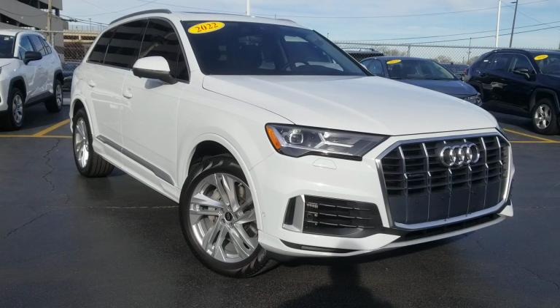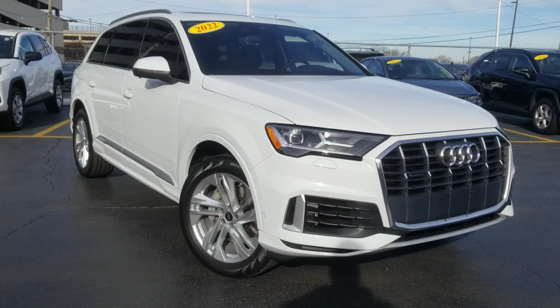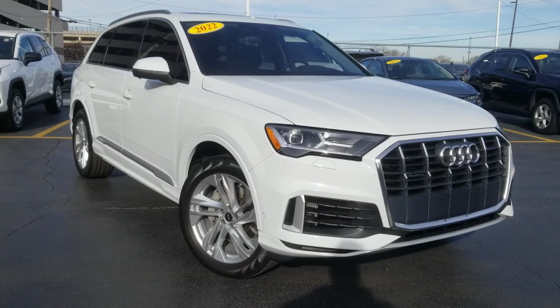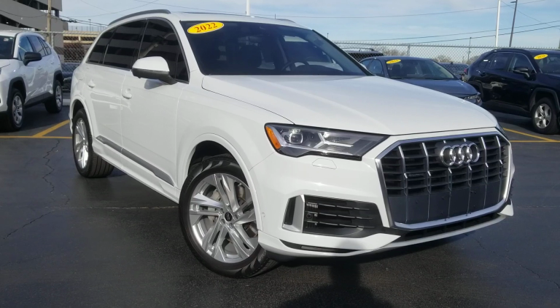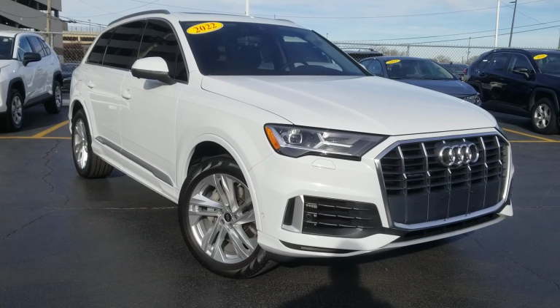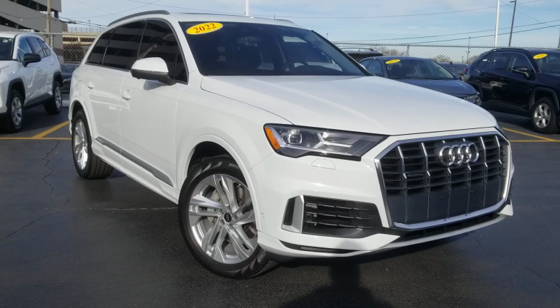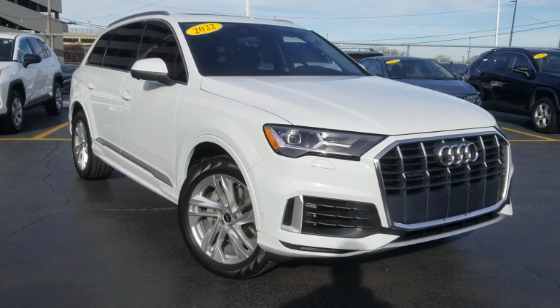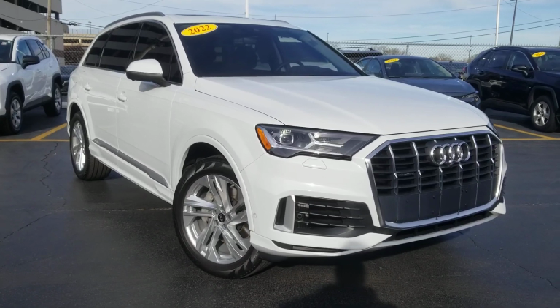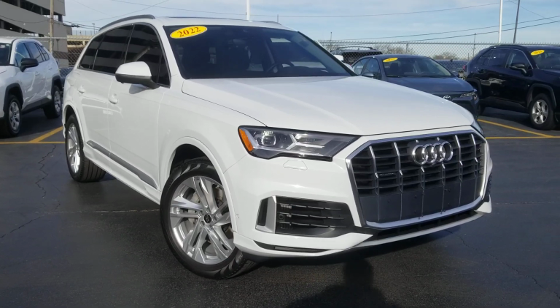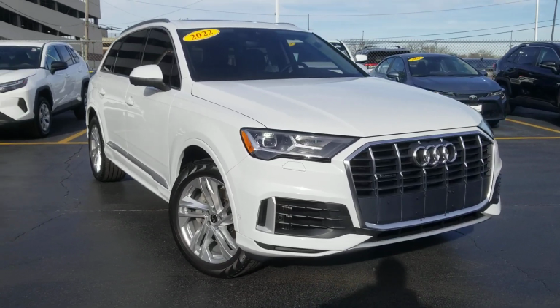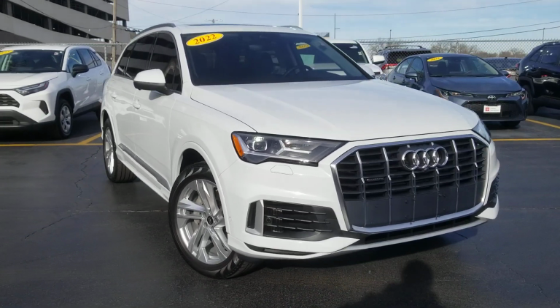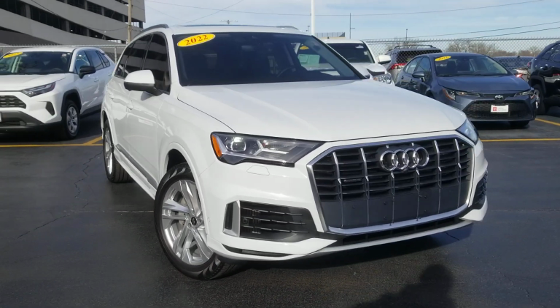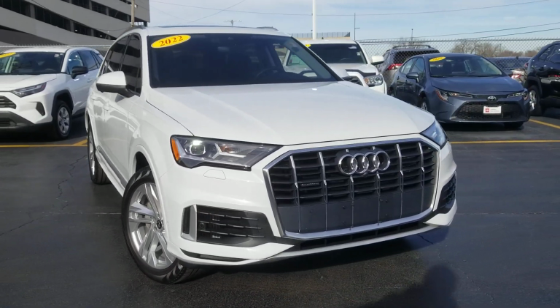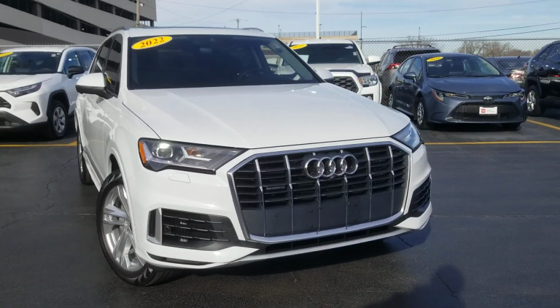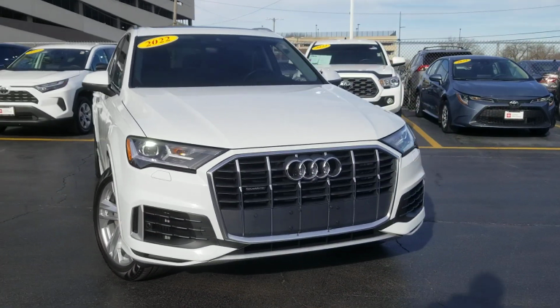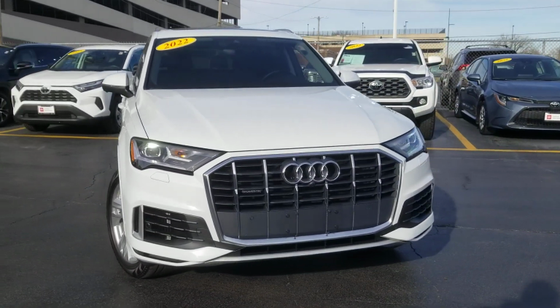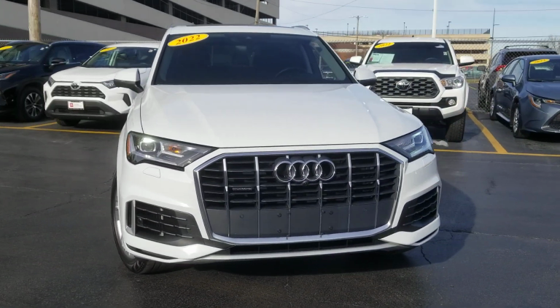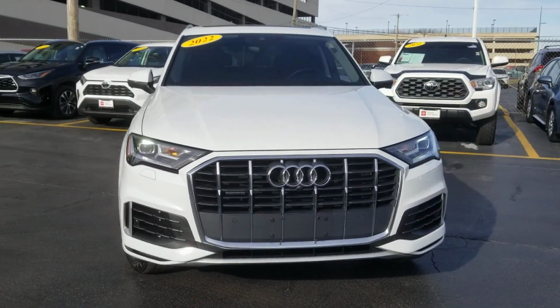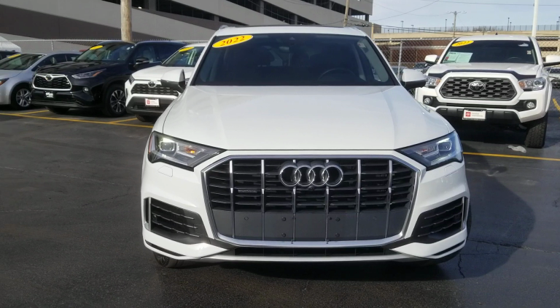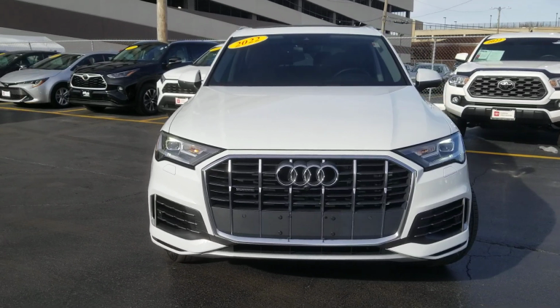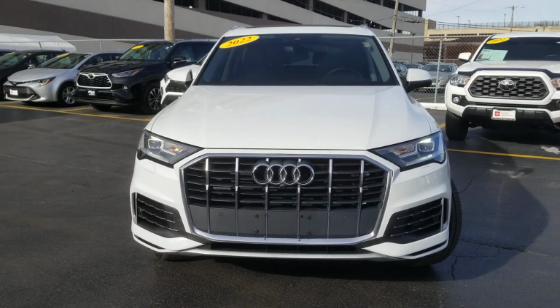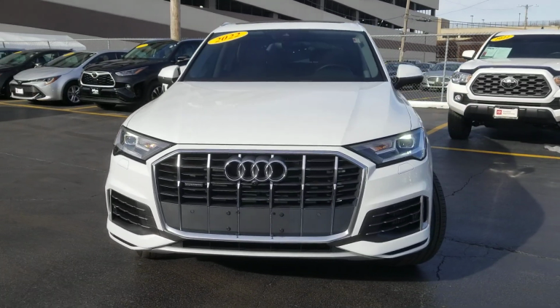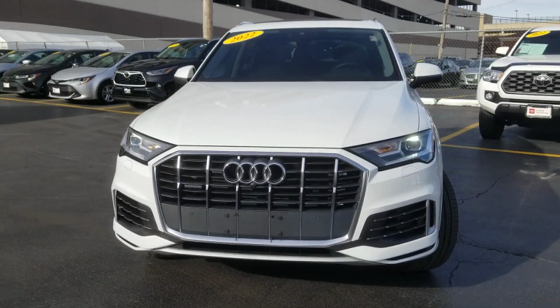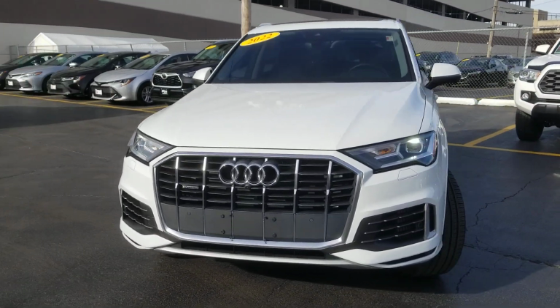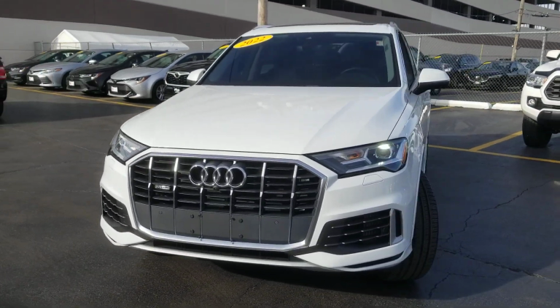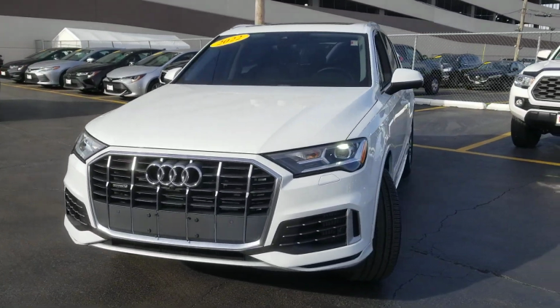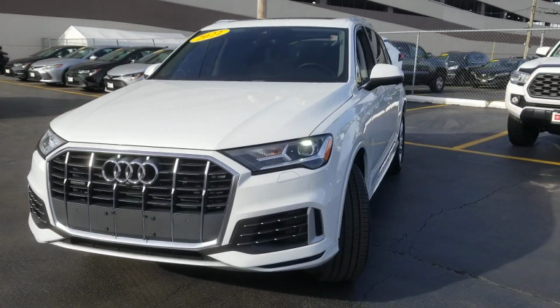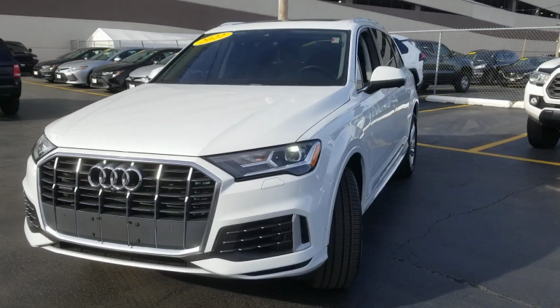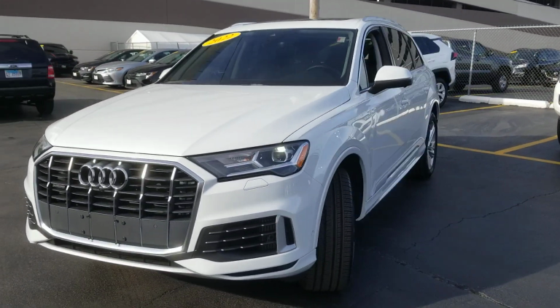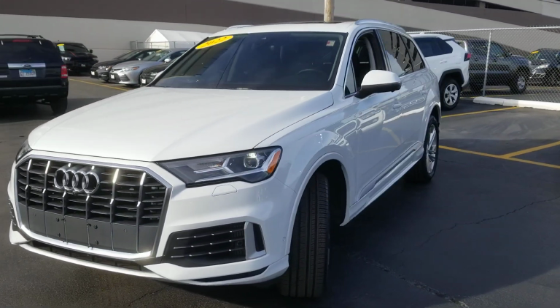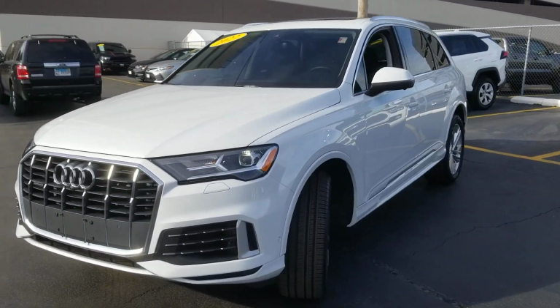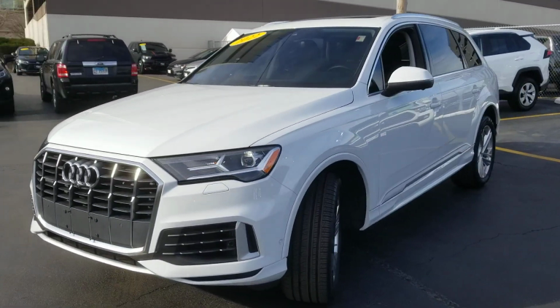Introducing the 2010 Ford F-150. This vehicle is an outstanding buy with fewer than 250,000 miles on the odometer.